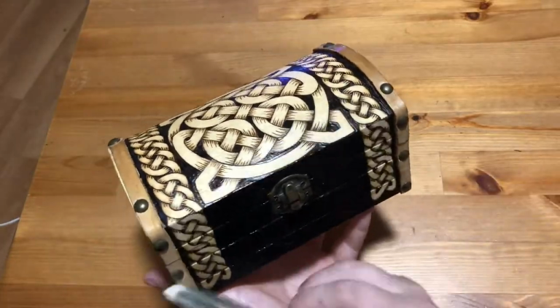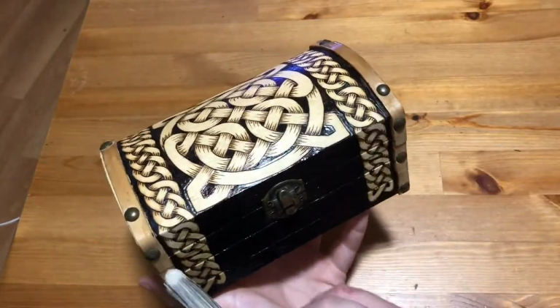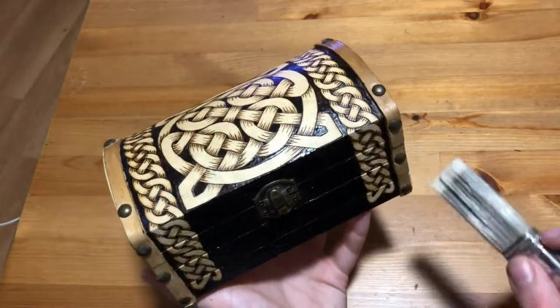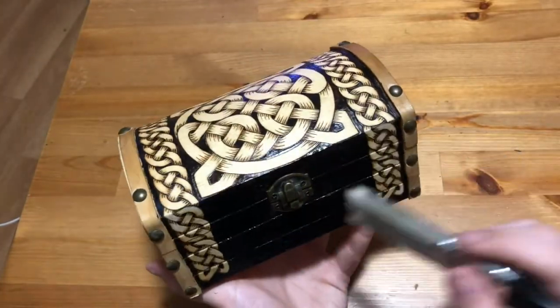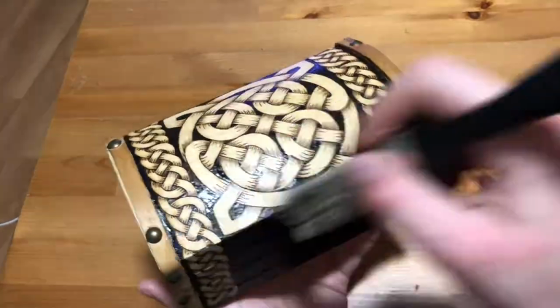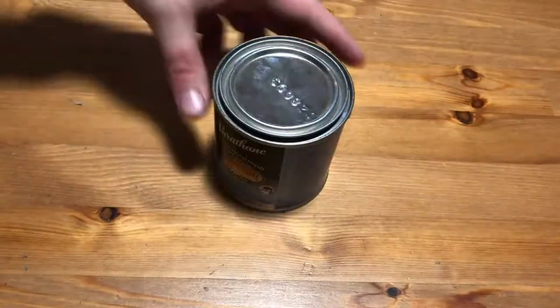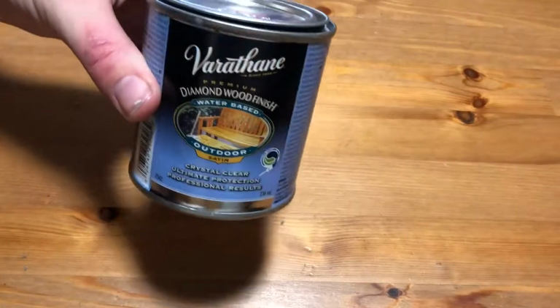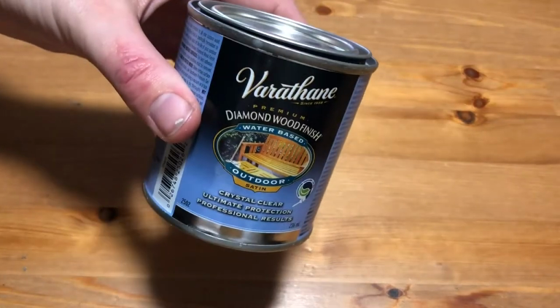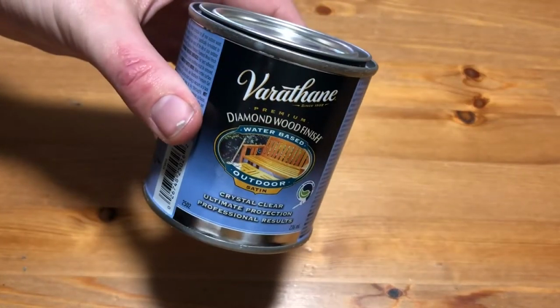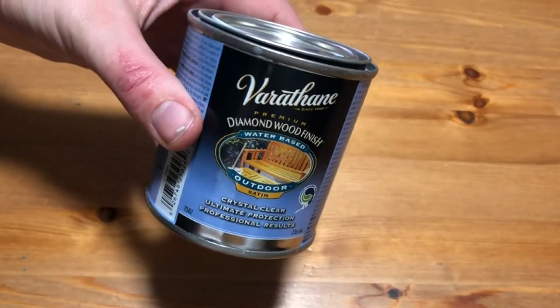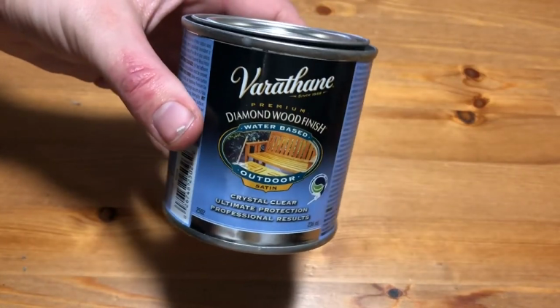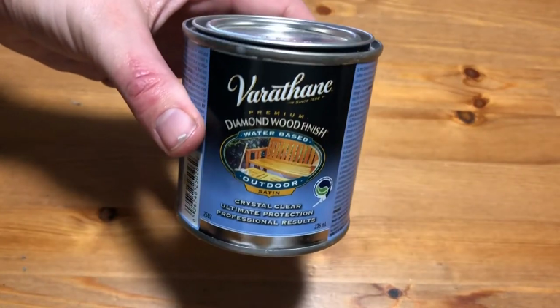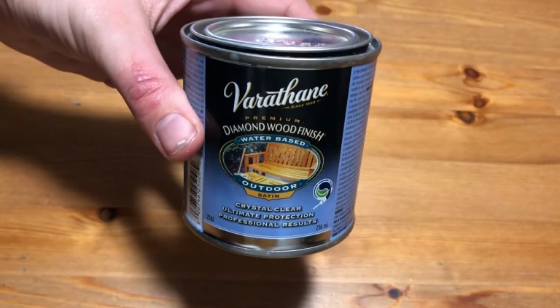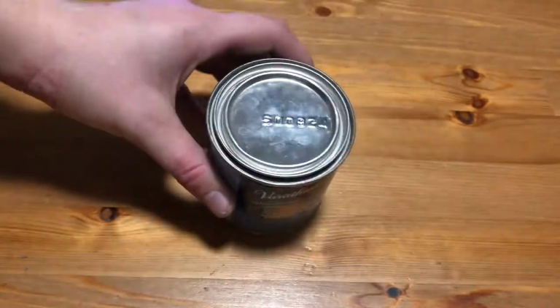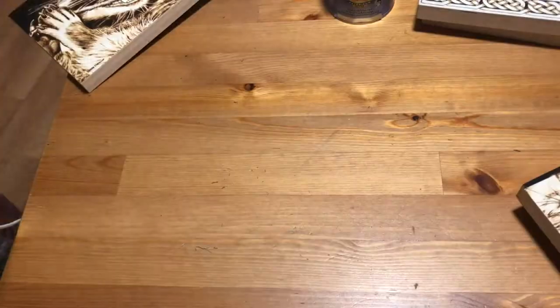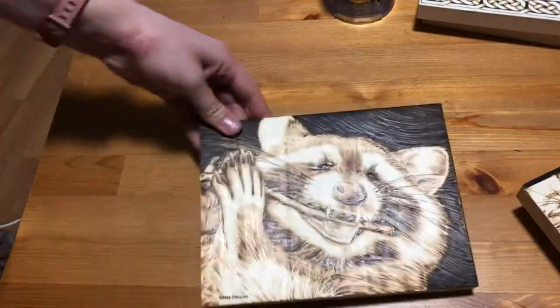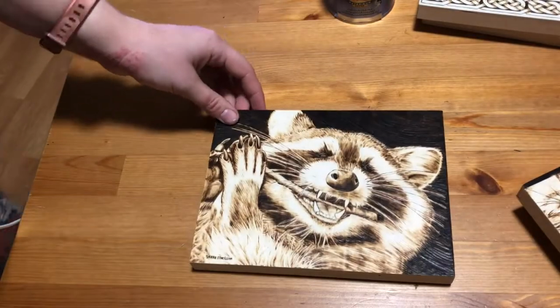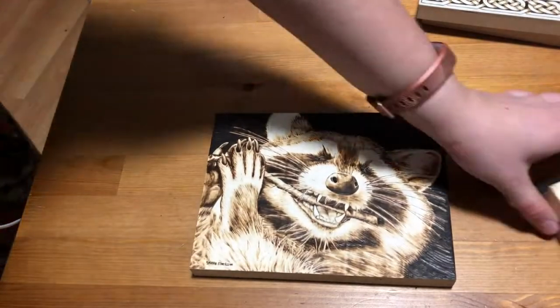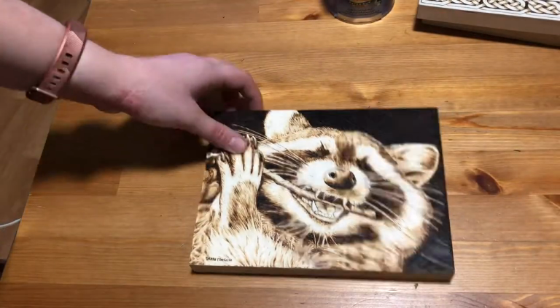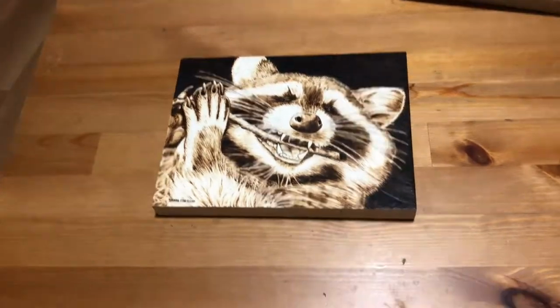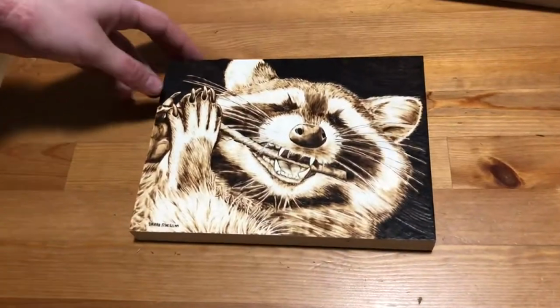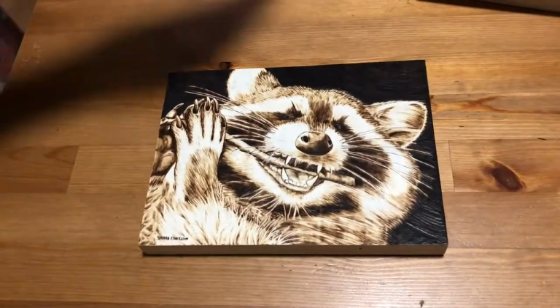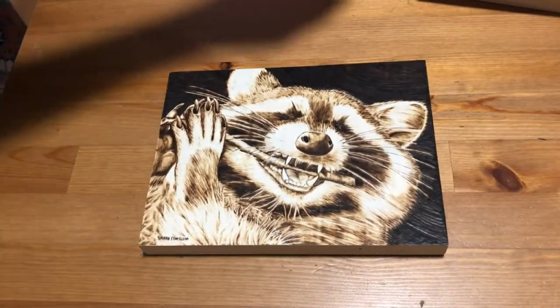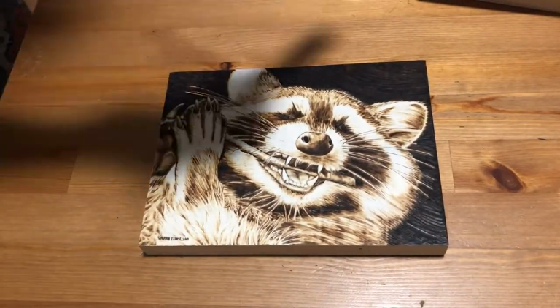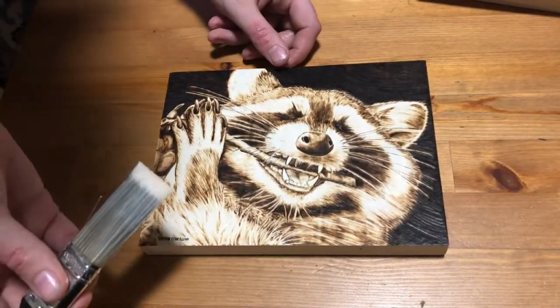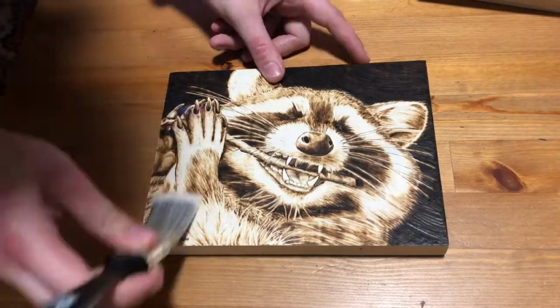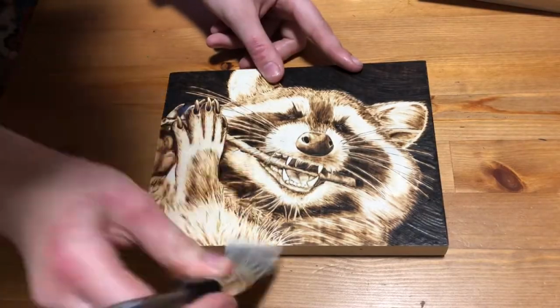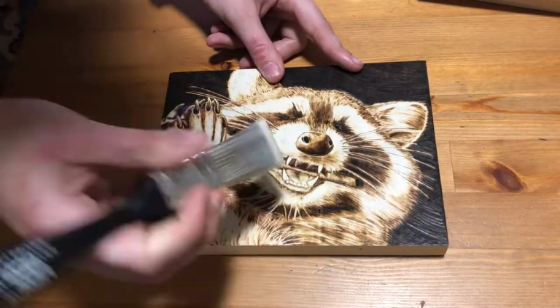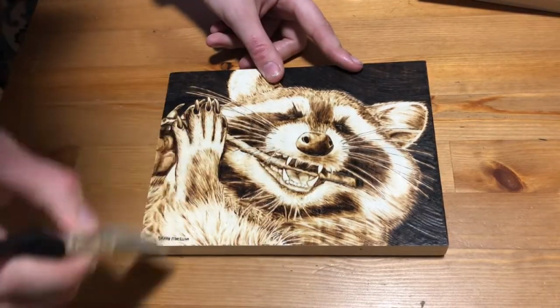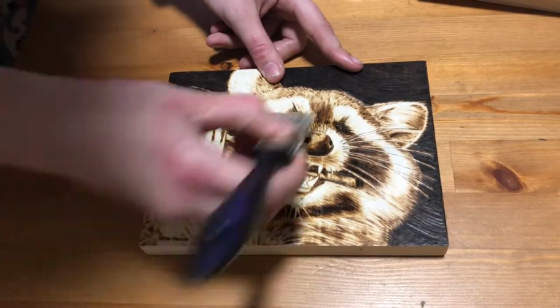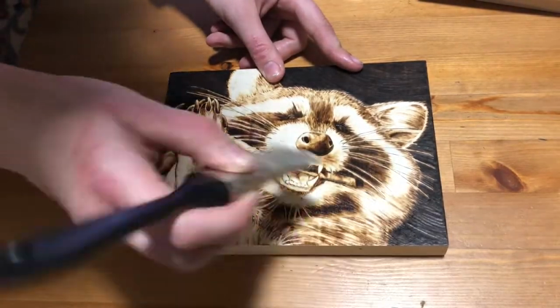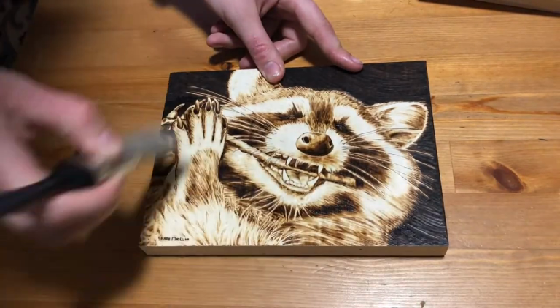For all of my burnings — or at least all of the ones without color — I'm going to be using this Varathane diamond wood finish. It's important that the surface you're going to be finishing is clean, so I've made sure that there's no dust or anything on them, and then I just started to brush it on to all of my burnings.